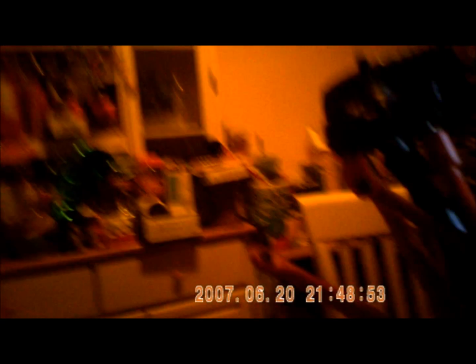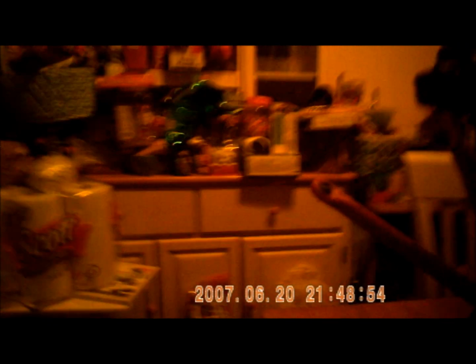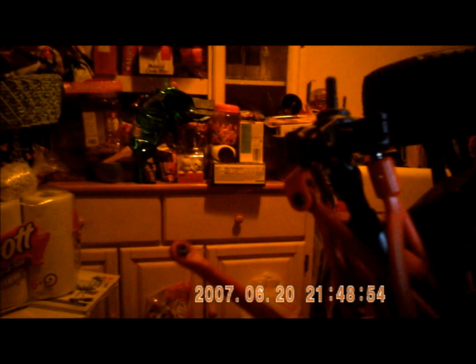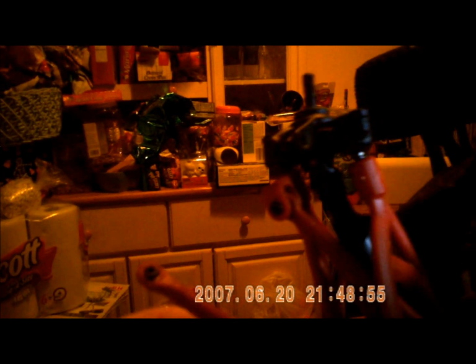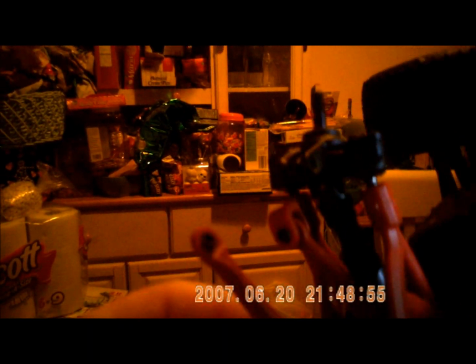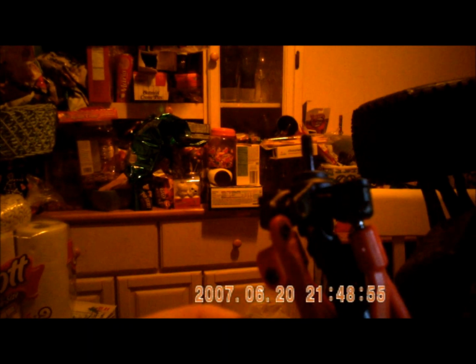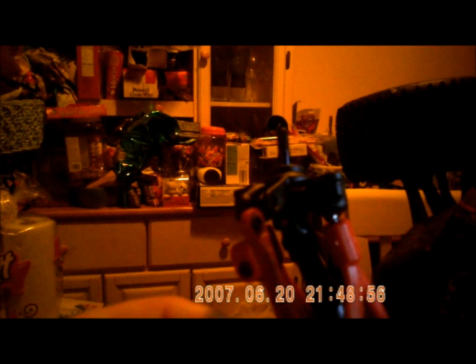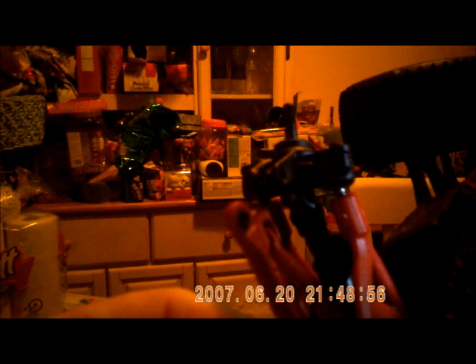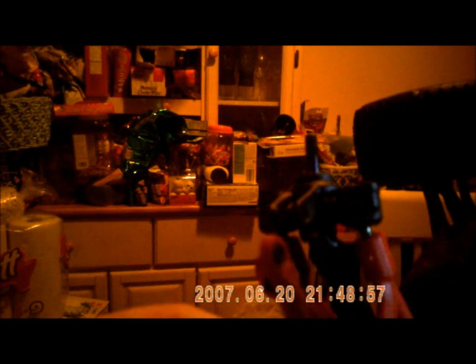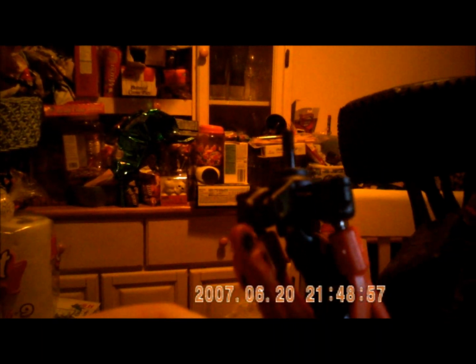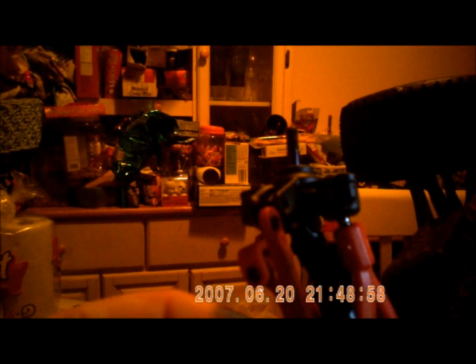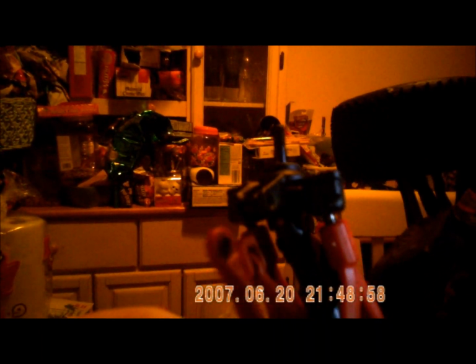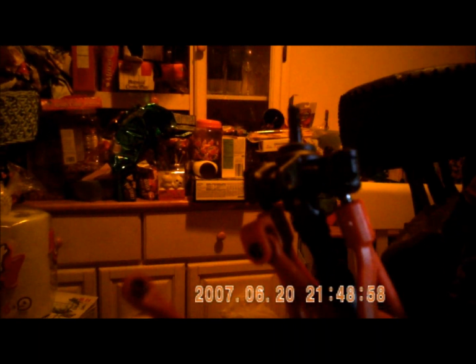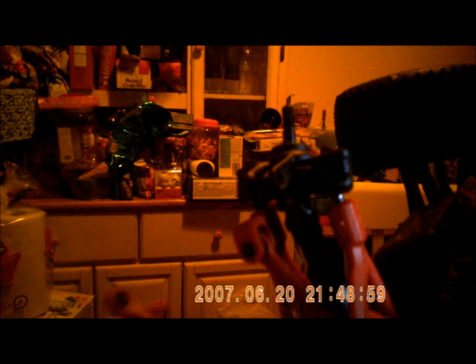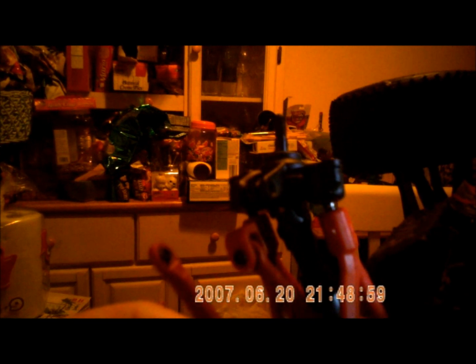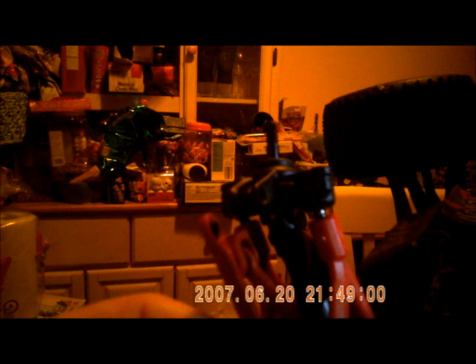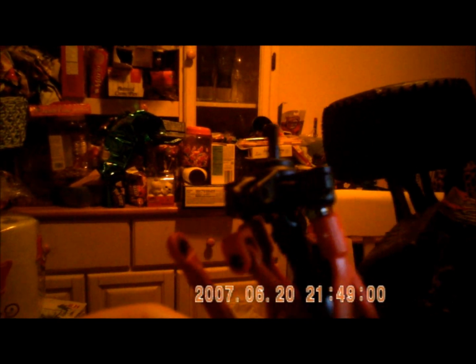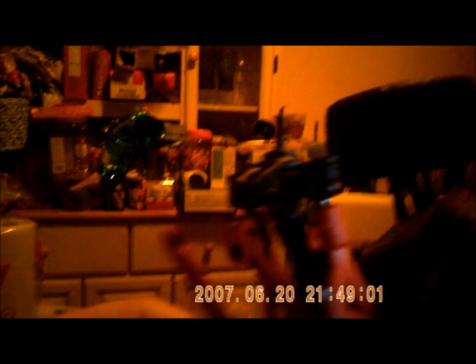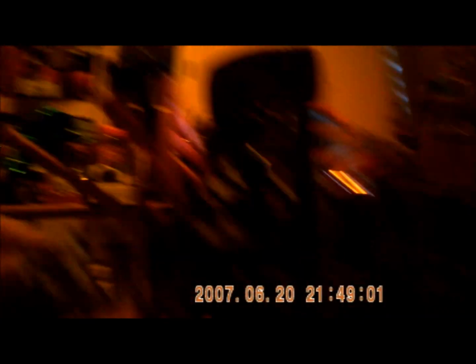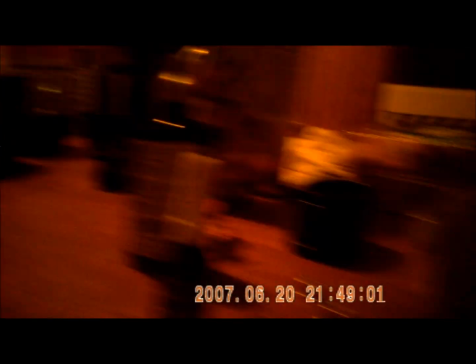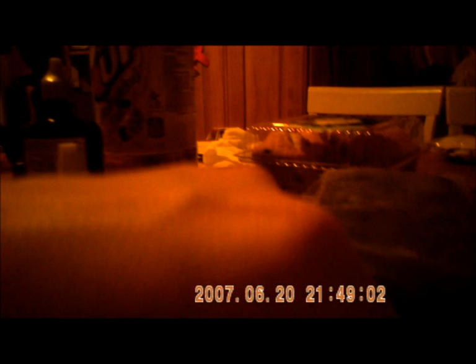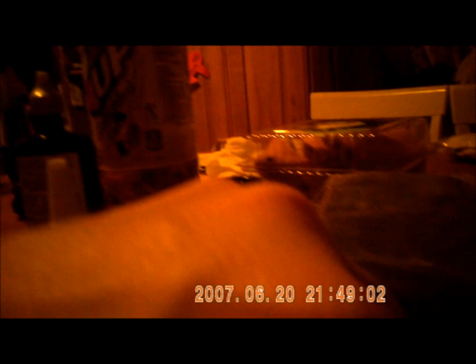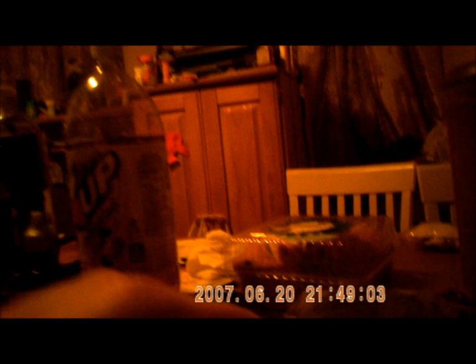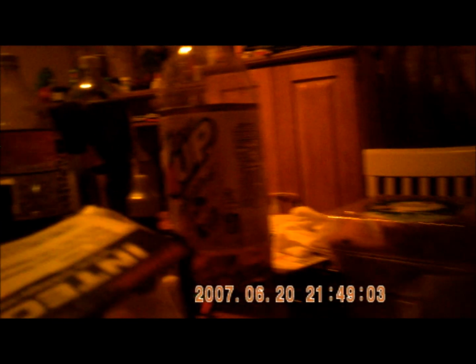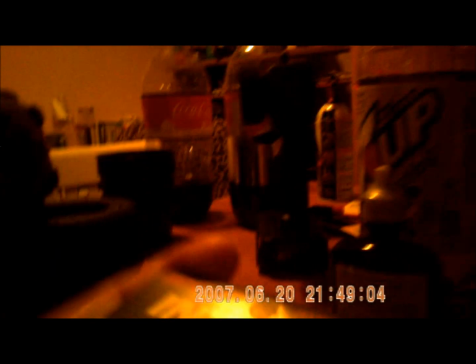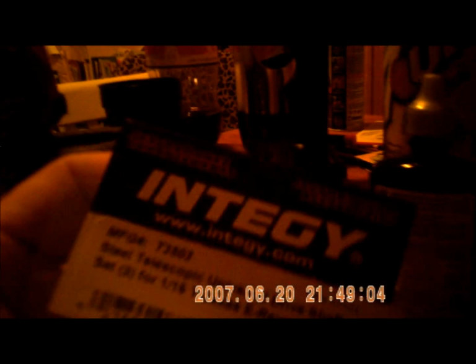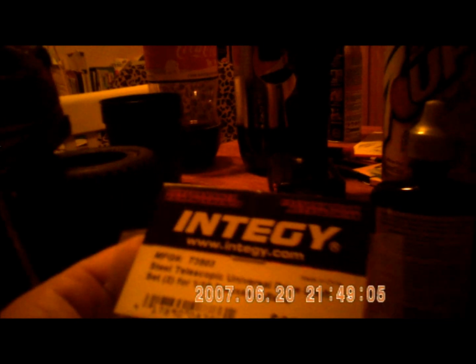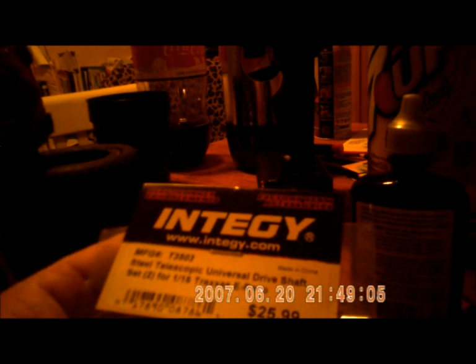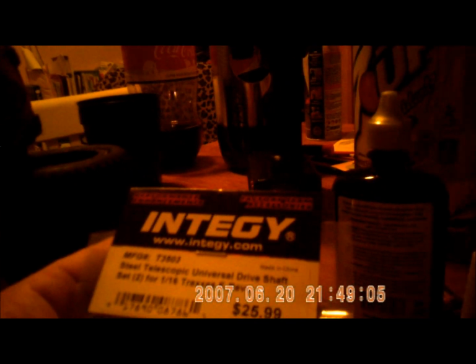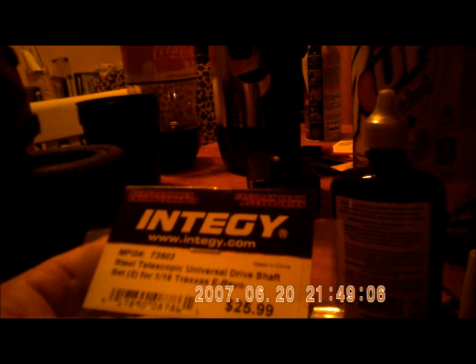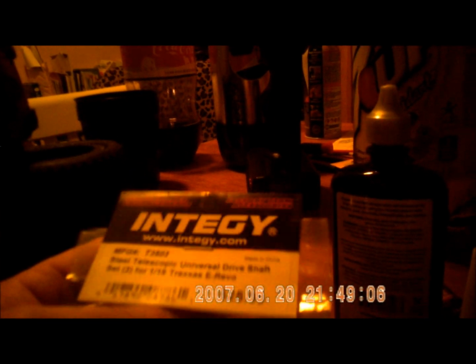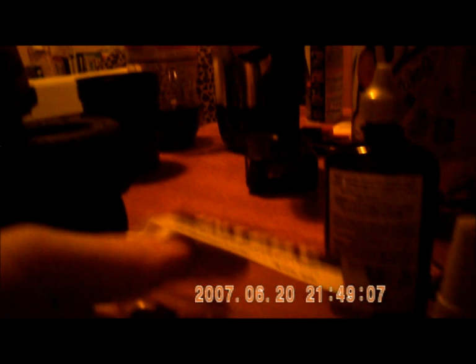All right guys, I just wanted to show you an easy way to get the old driveshaft out and put the new integrity driveshaft on.